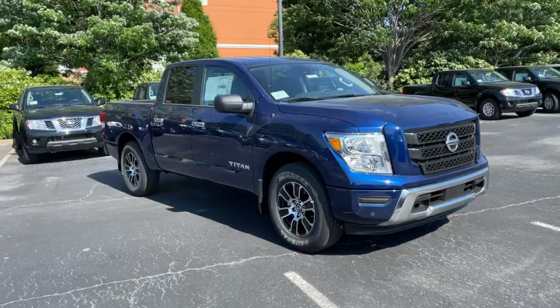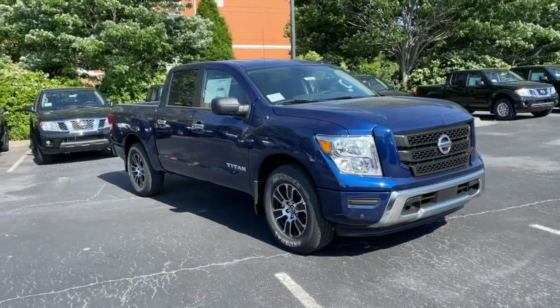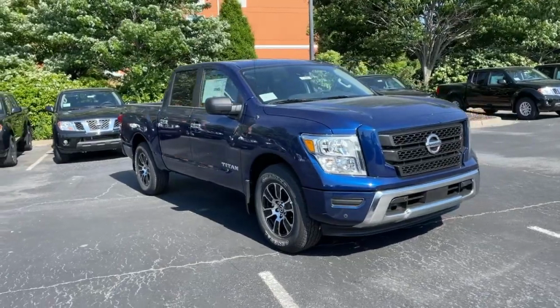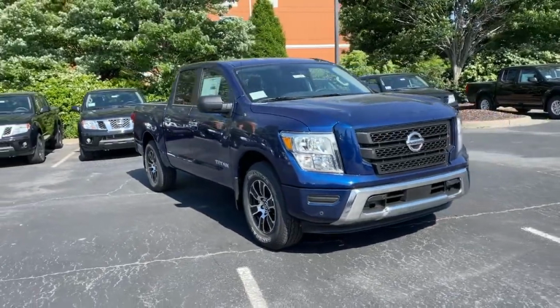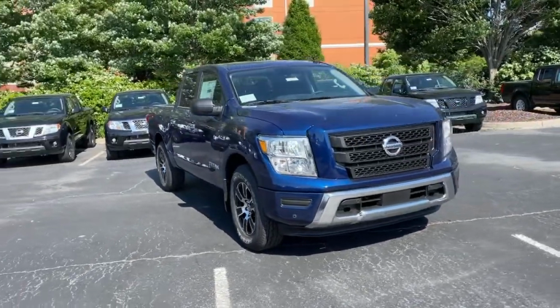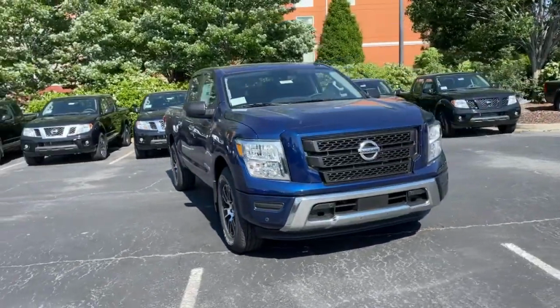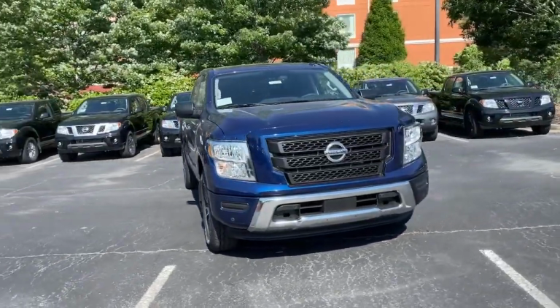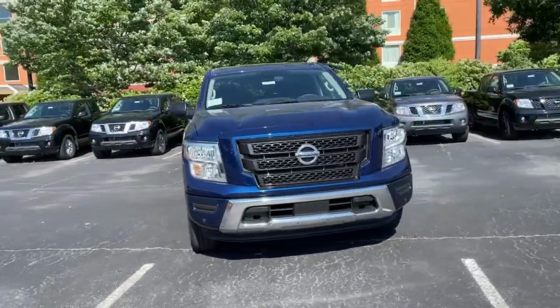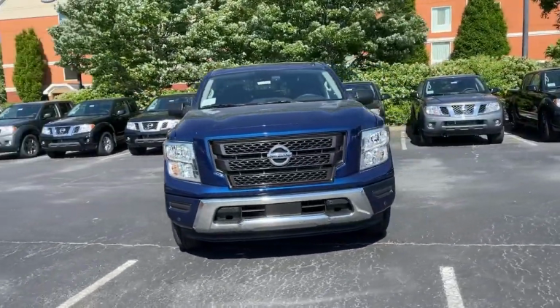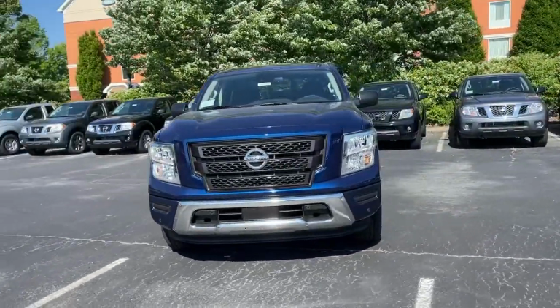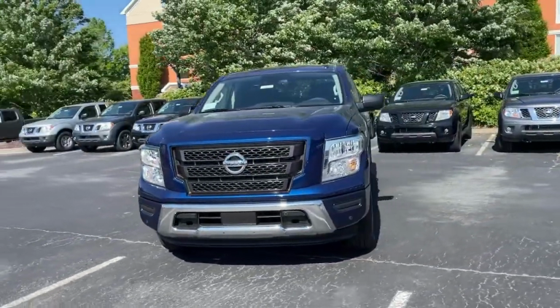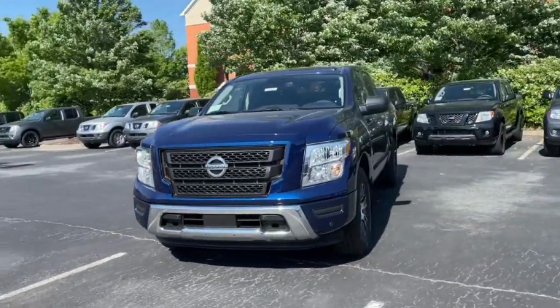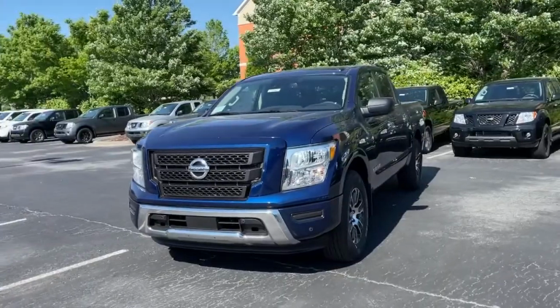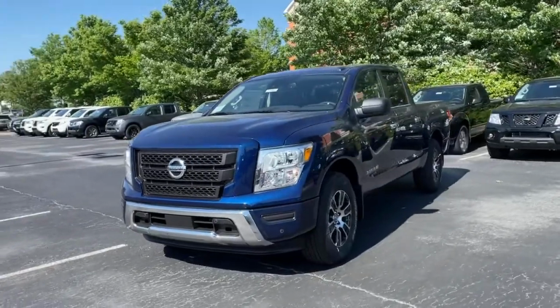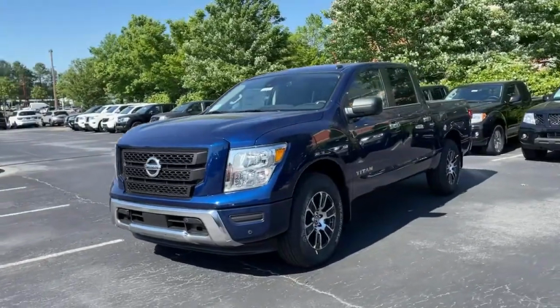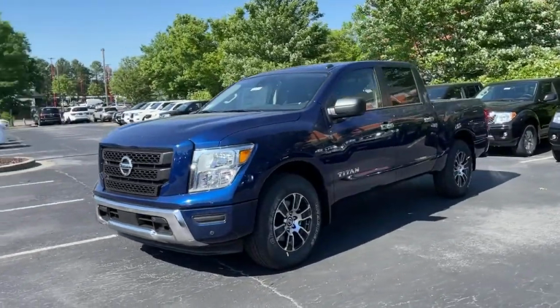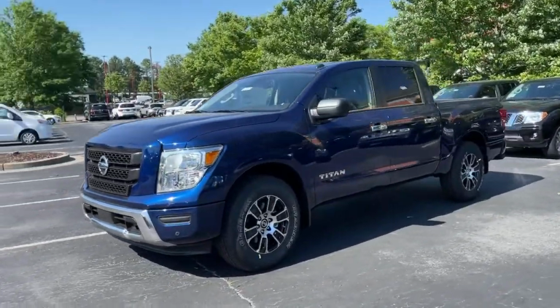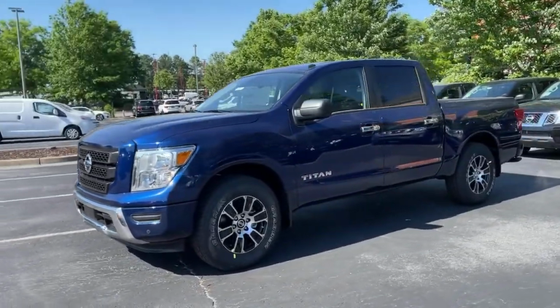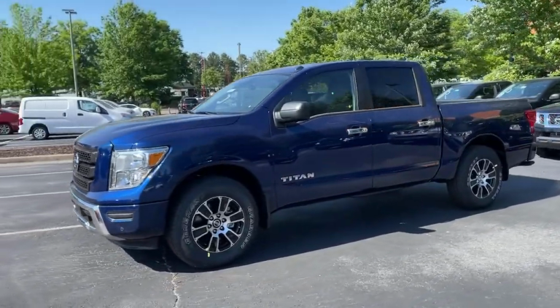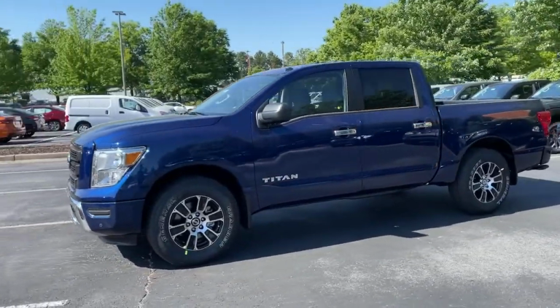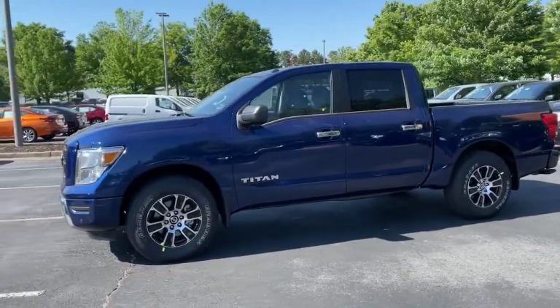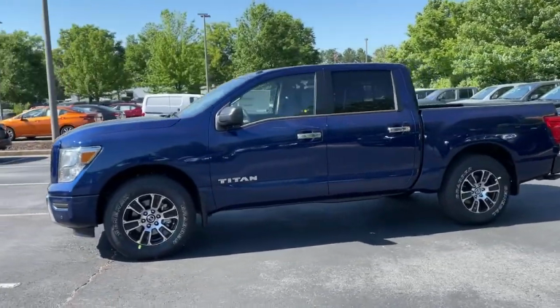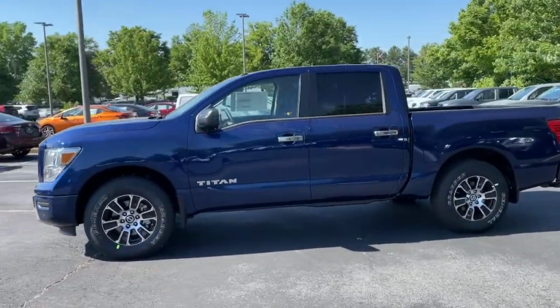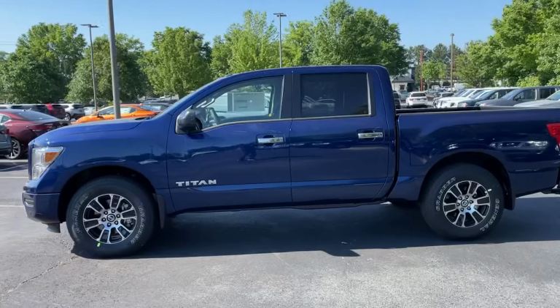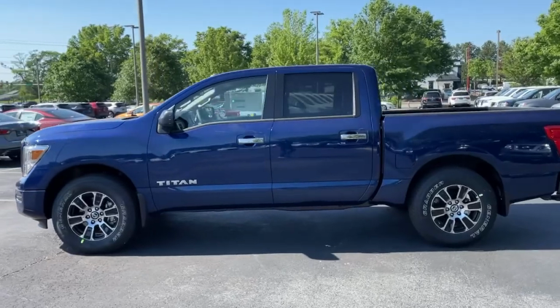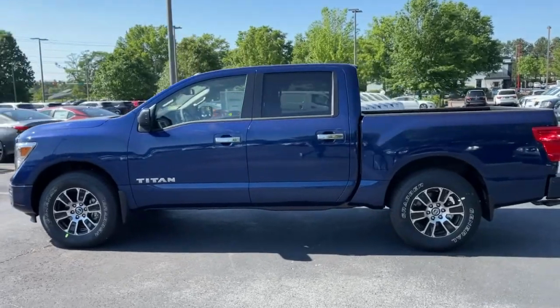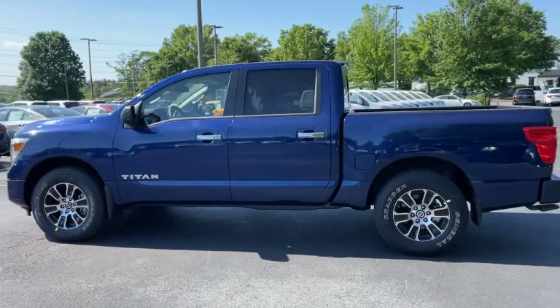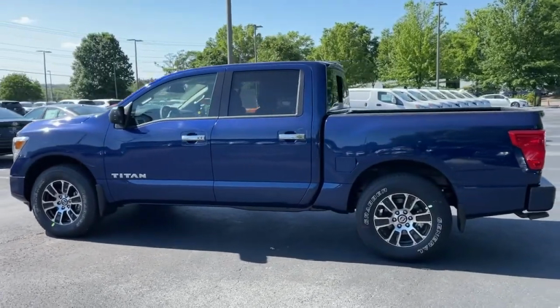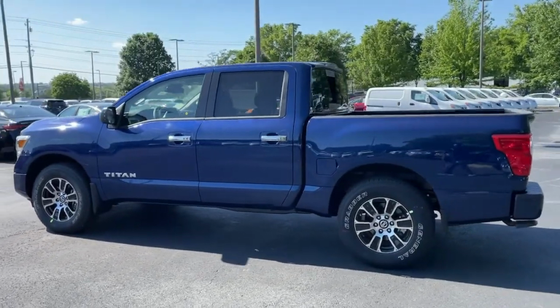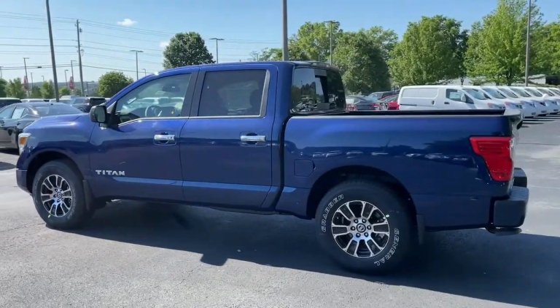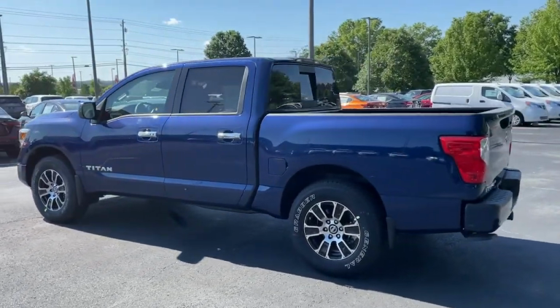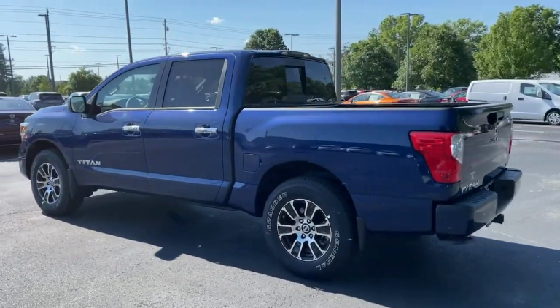This could be the car for you. The 2021 Nissan Titan. The bold styling of this powerful Titan is just the start. This full-size pickup delivers the strength and capability you need to meet the challenge.